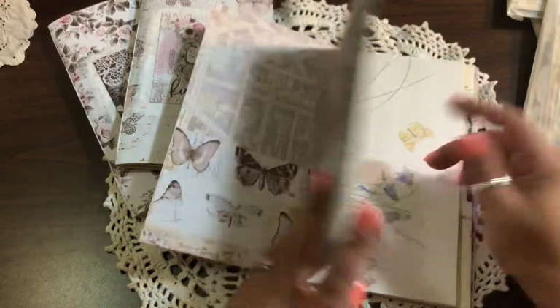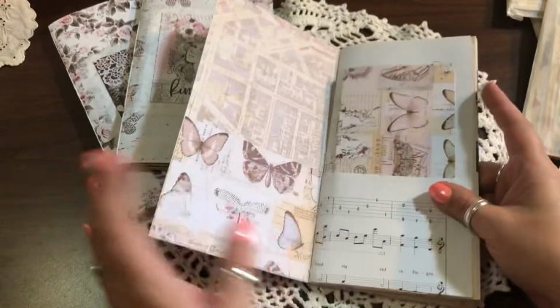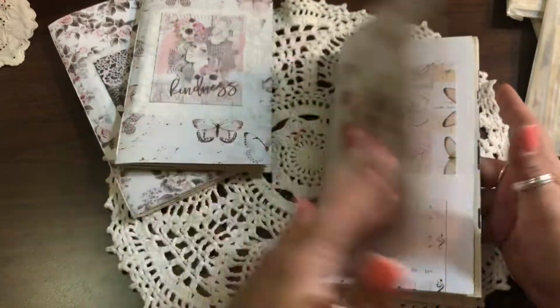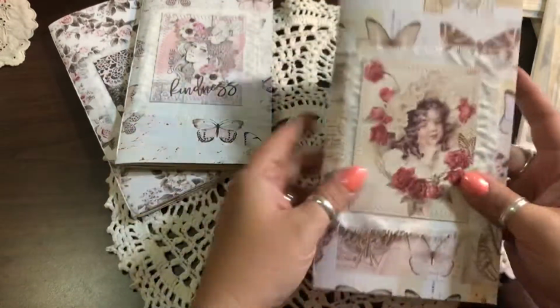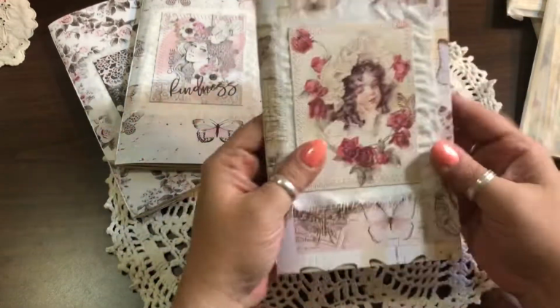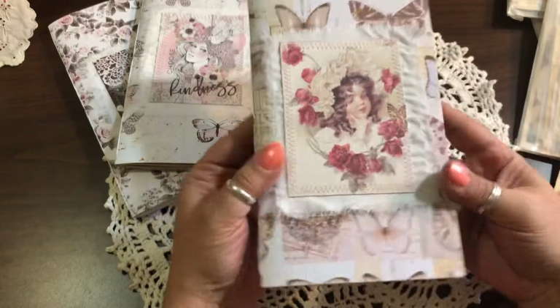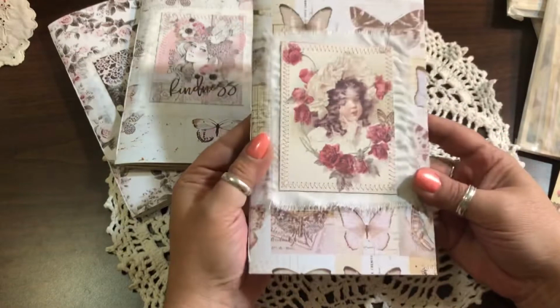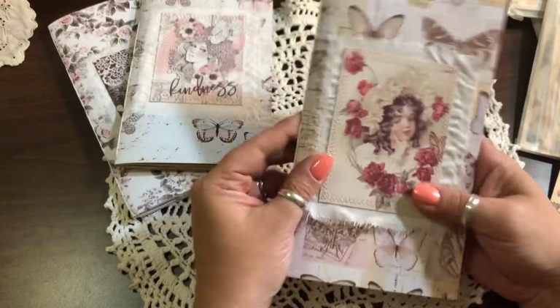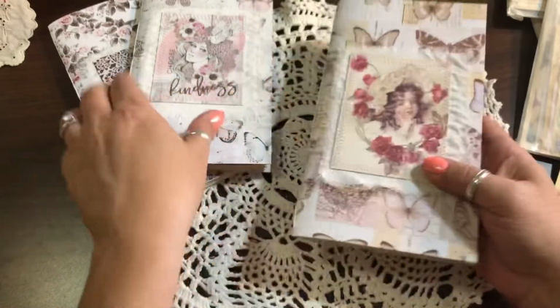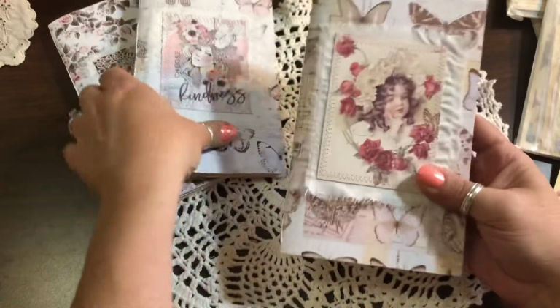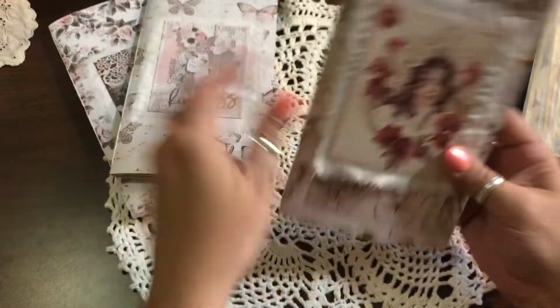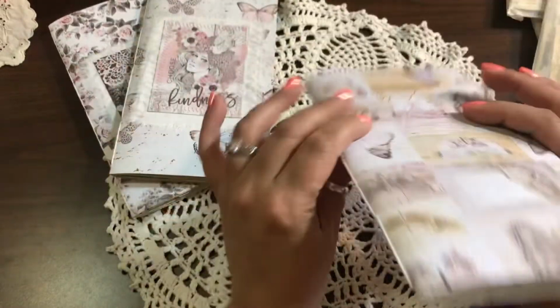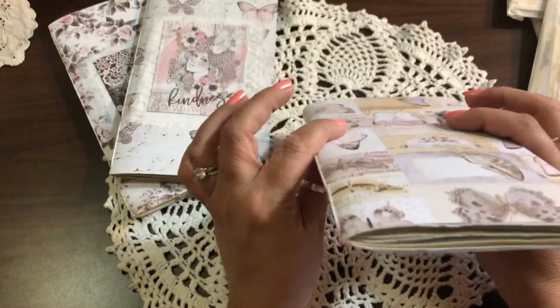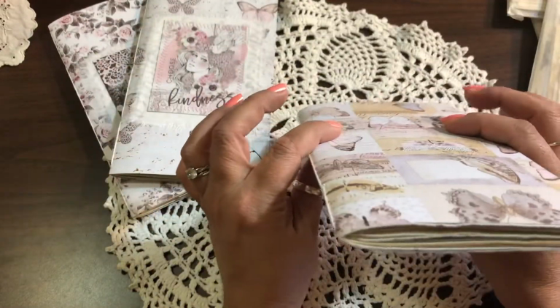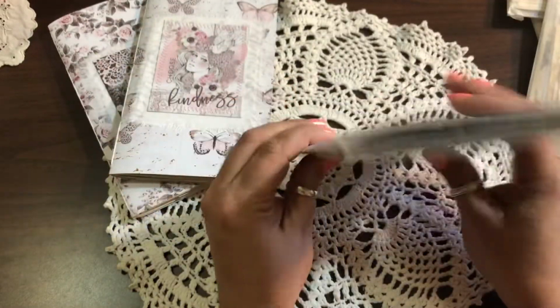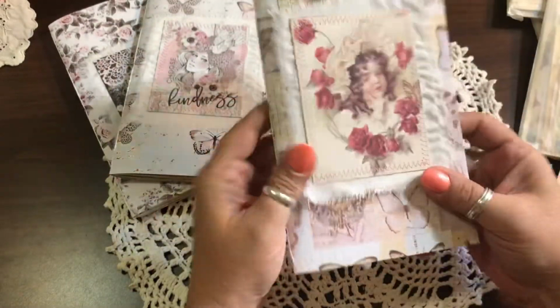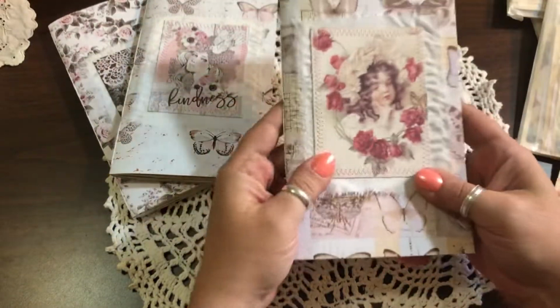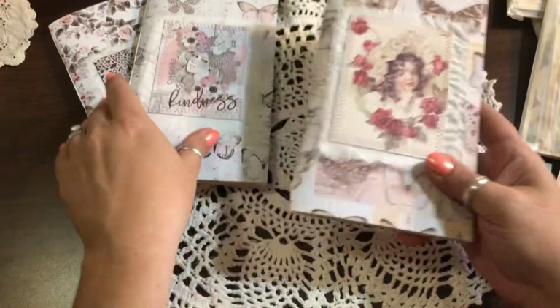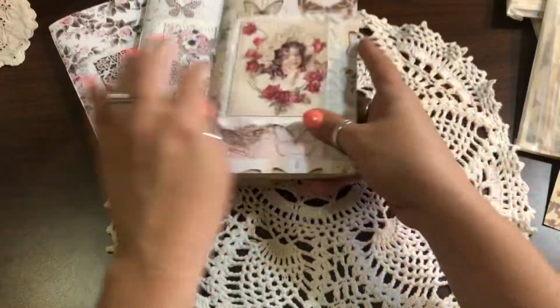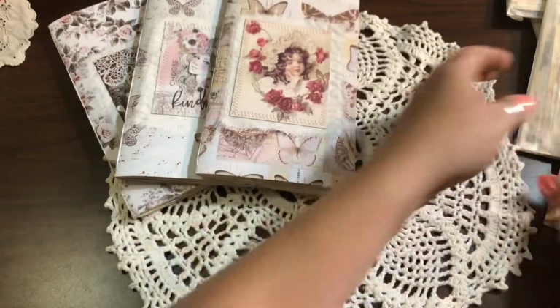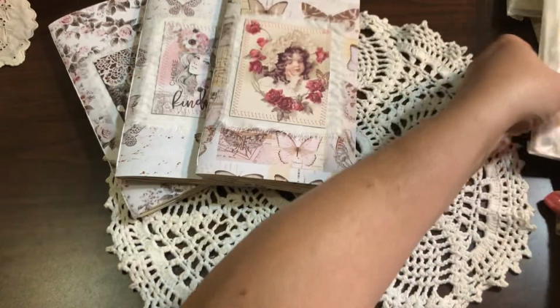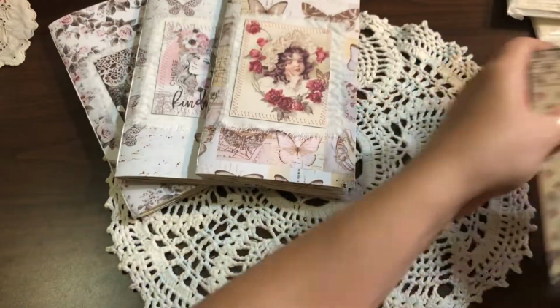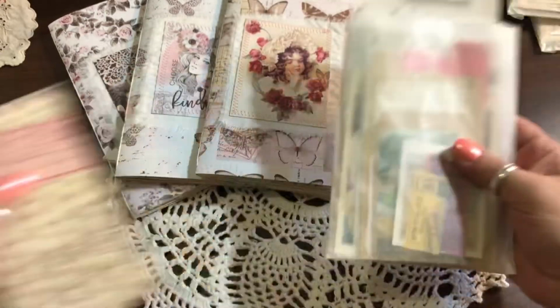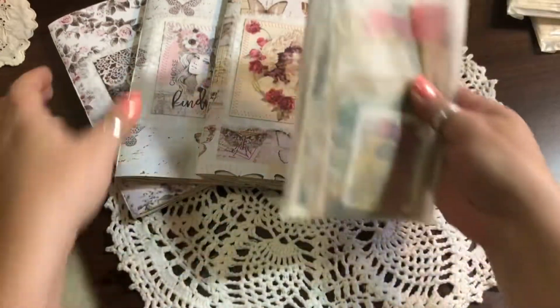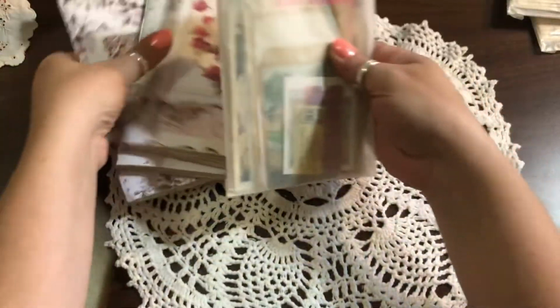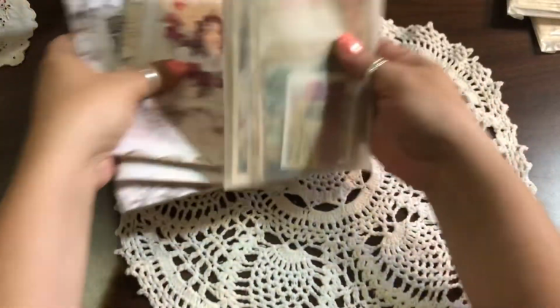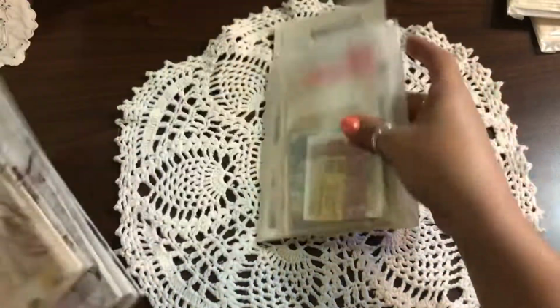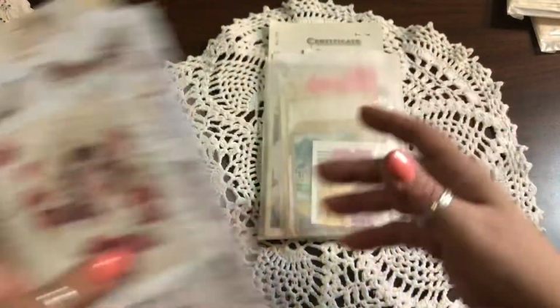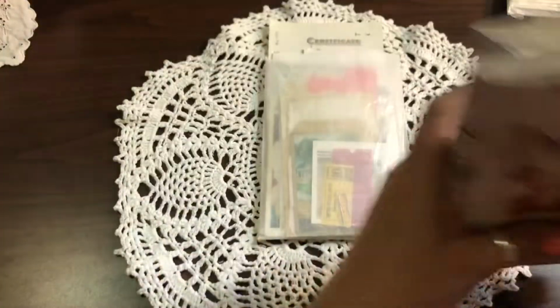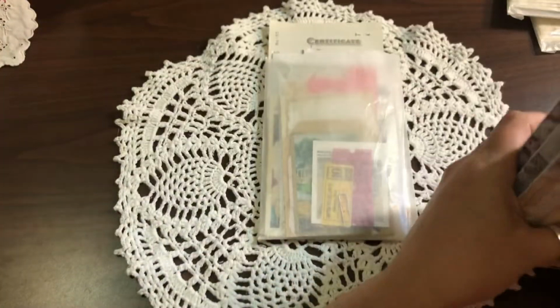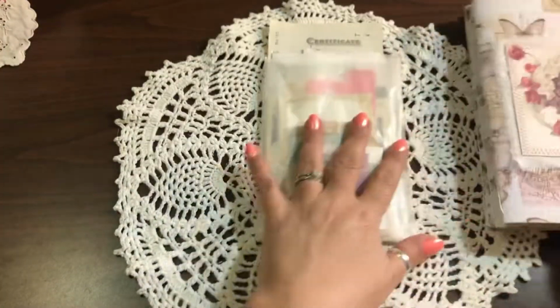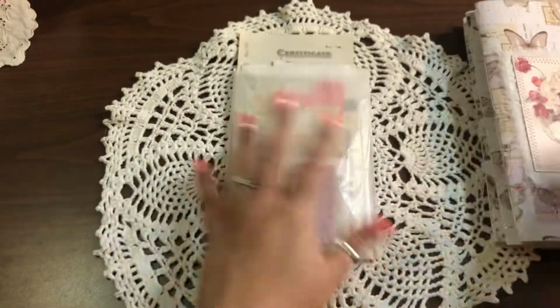There are 24 signatures, so there are 48 pages front and back in these journals. Of course they're thin right now because there's no ephemera in them. I will show you the ephemera — they're all the same except for some differences in pictures or whatever.